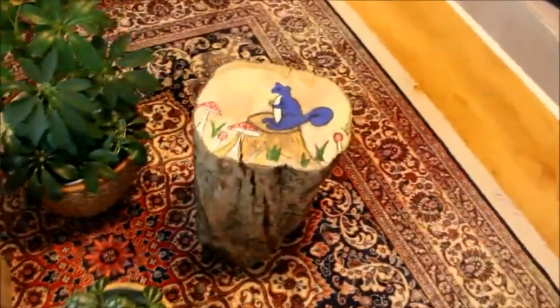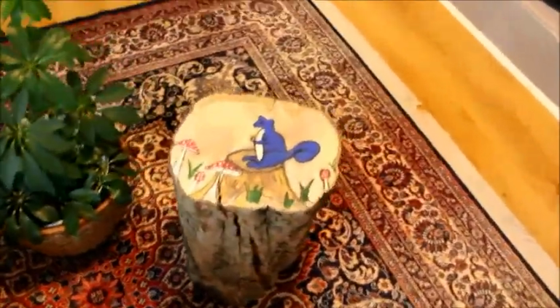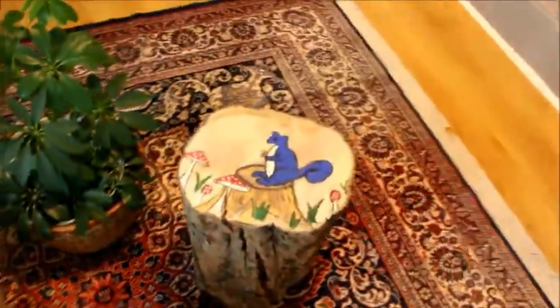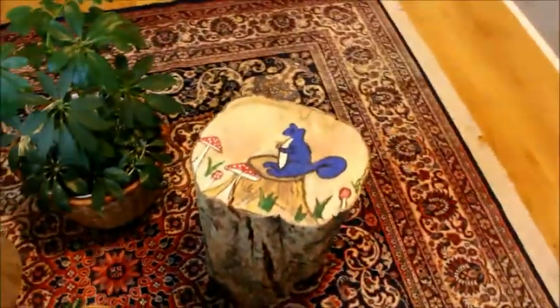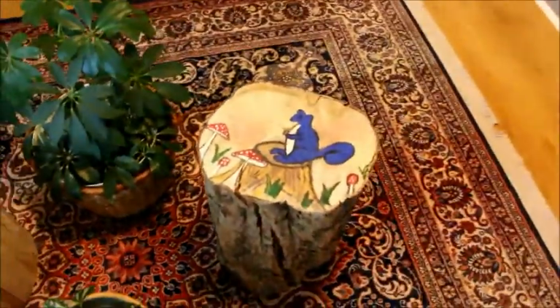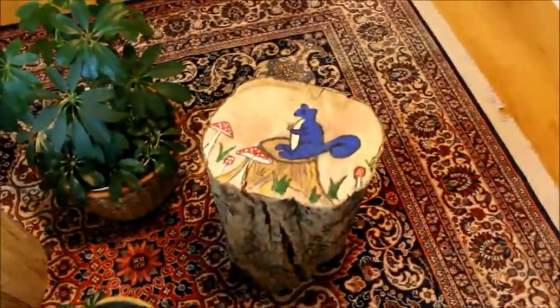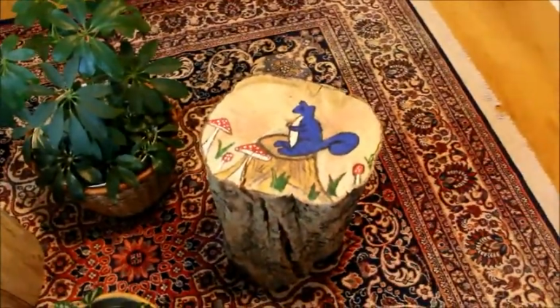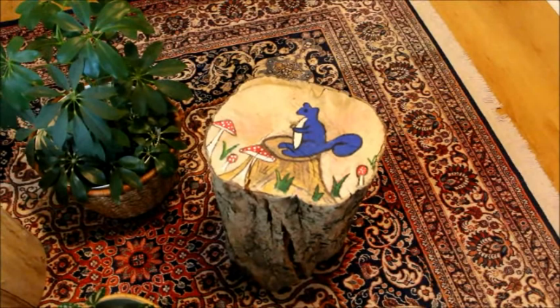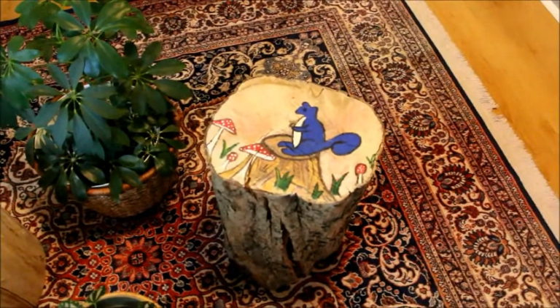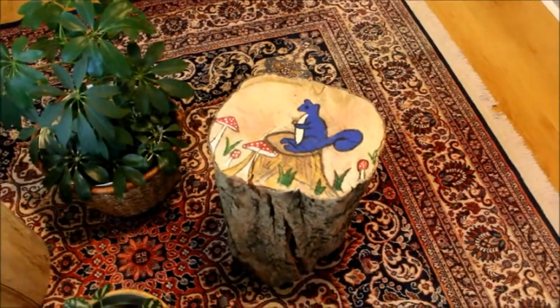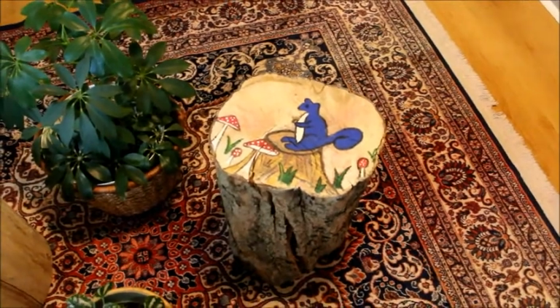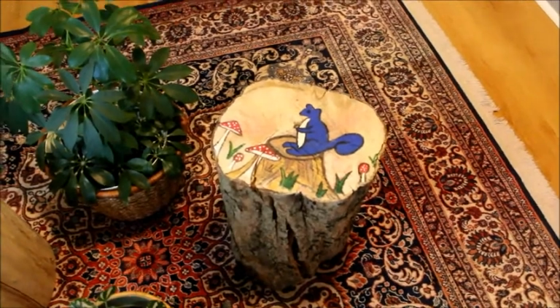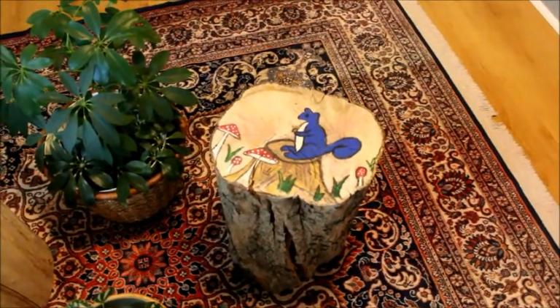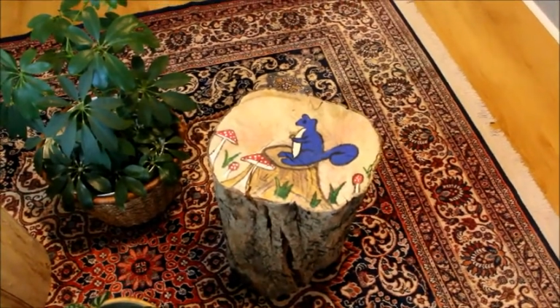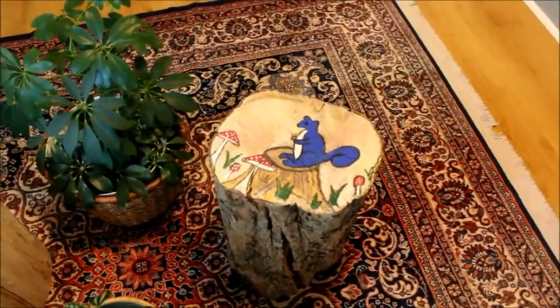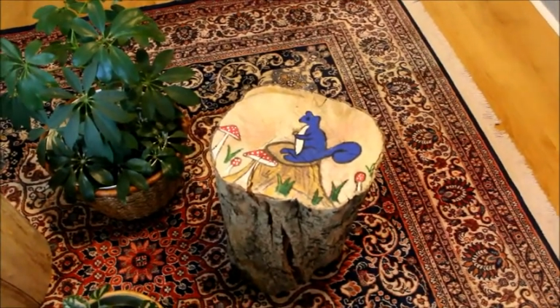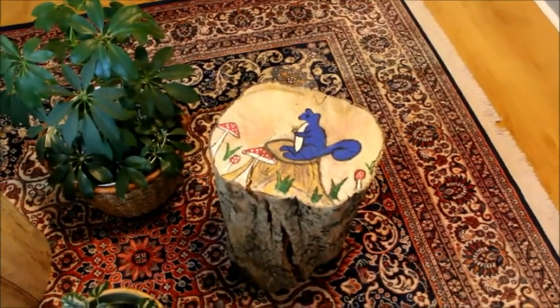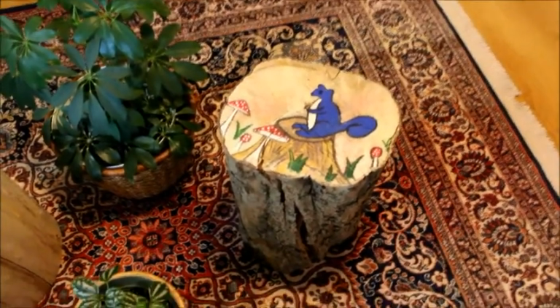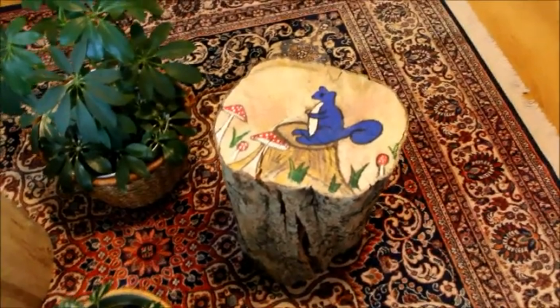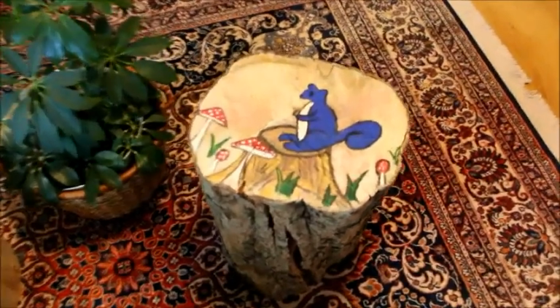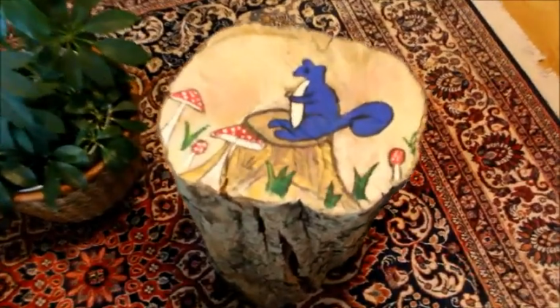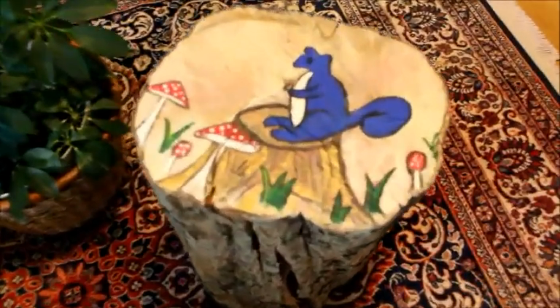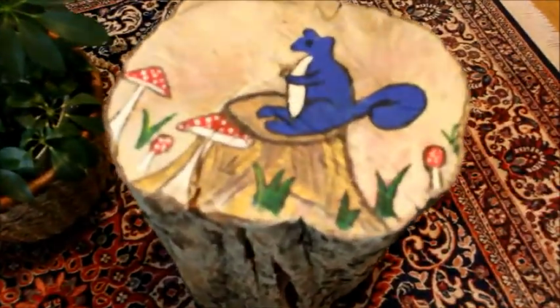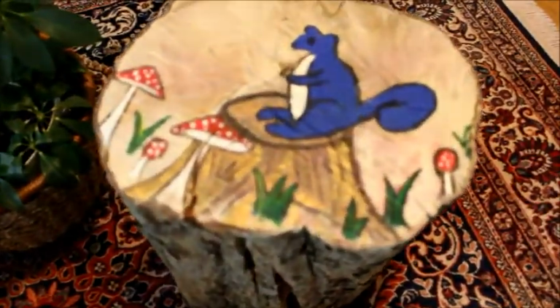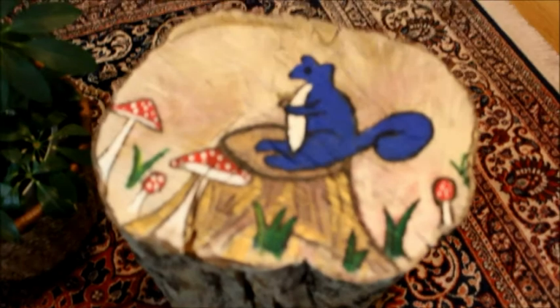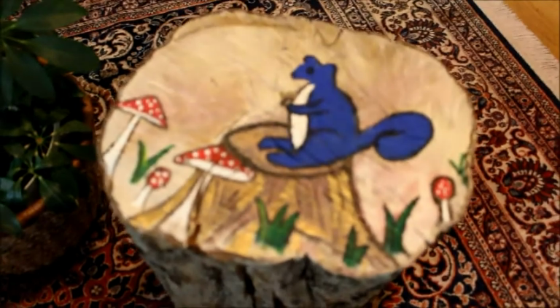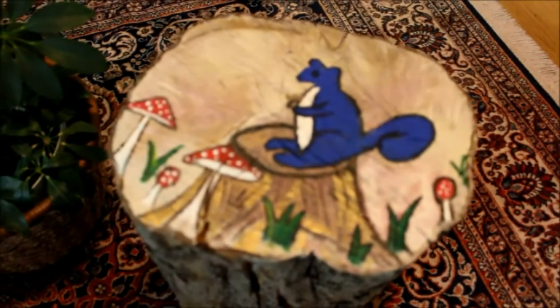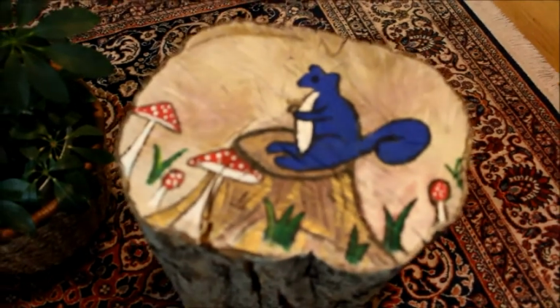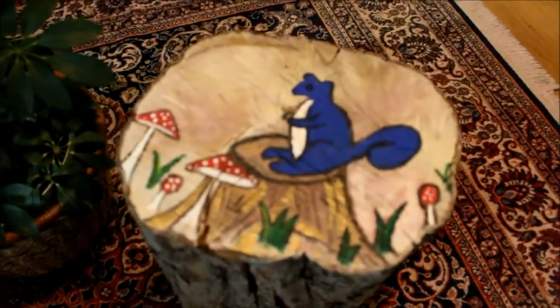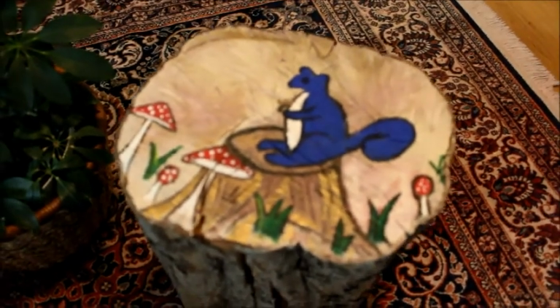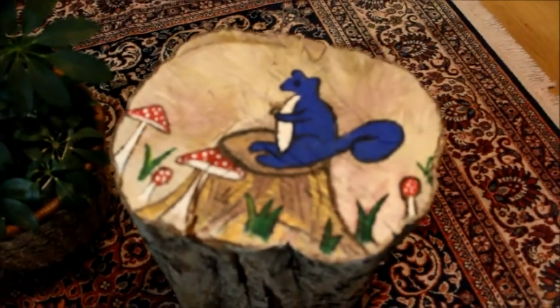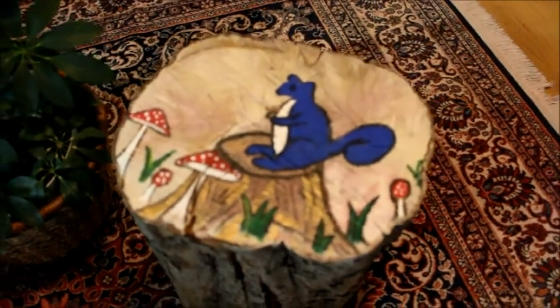And this log painting depicts spring, when animals come out of their burrows after a long winter spell.